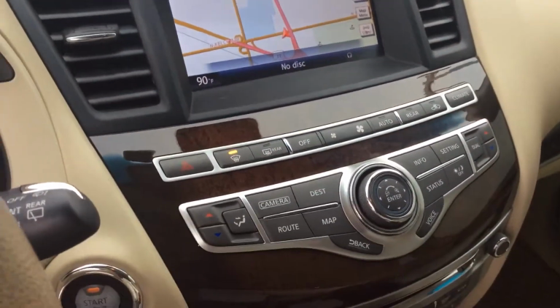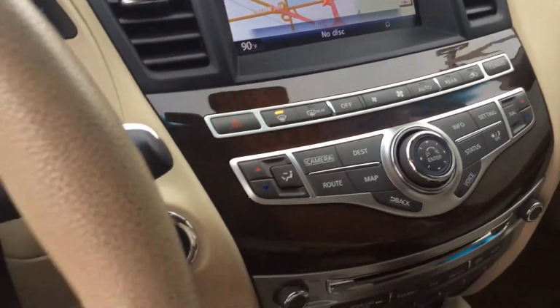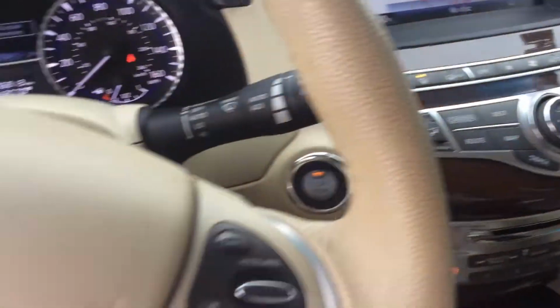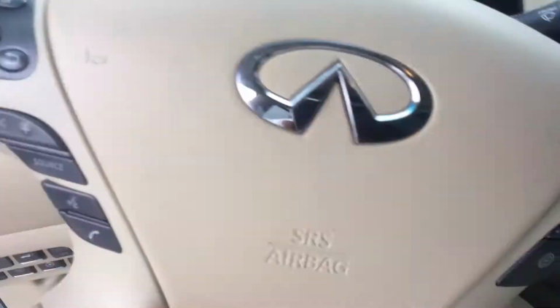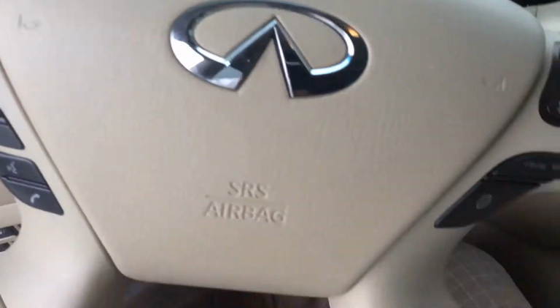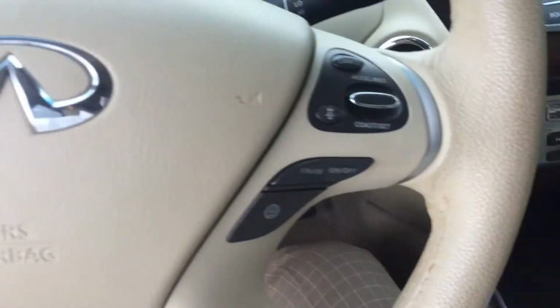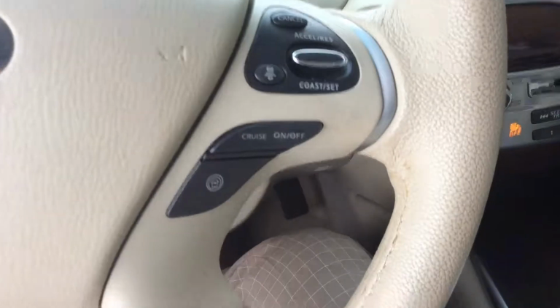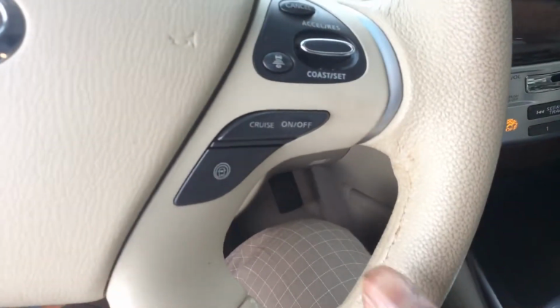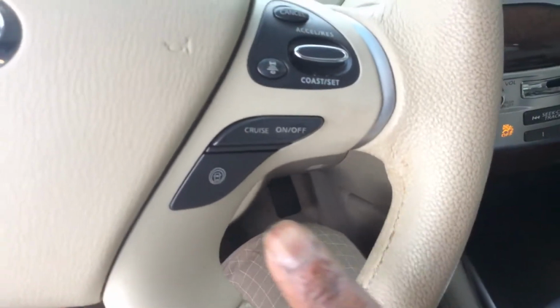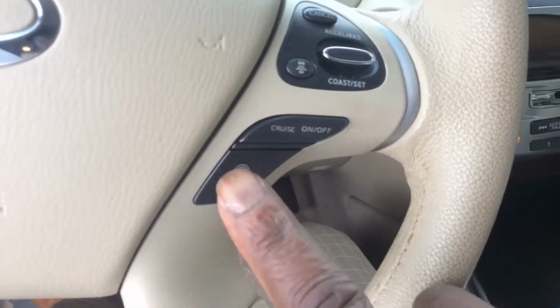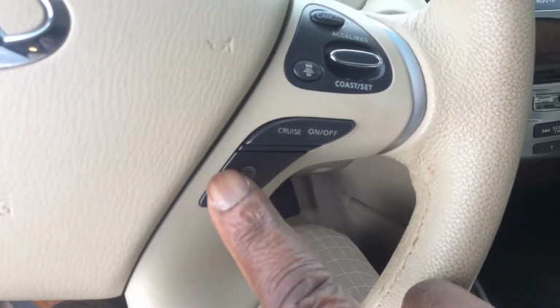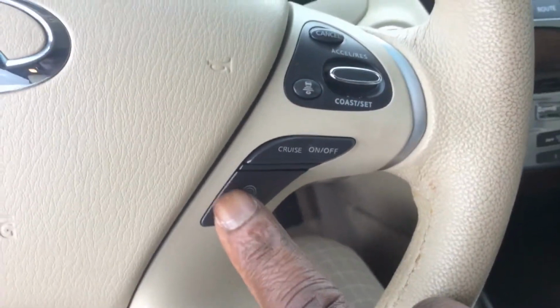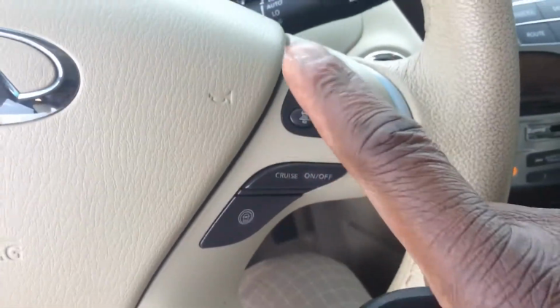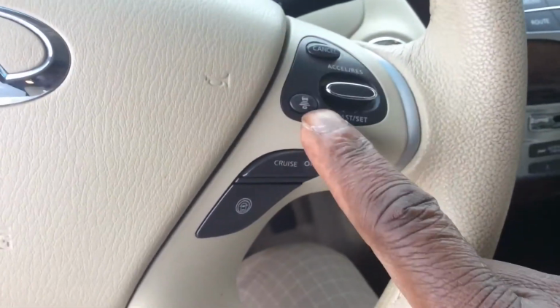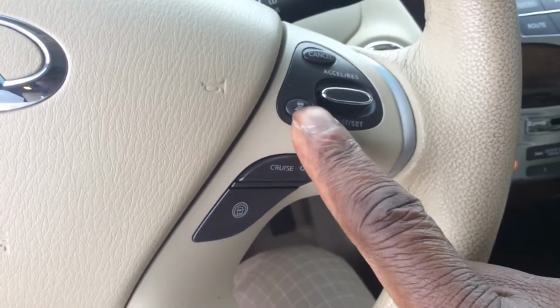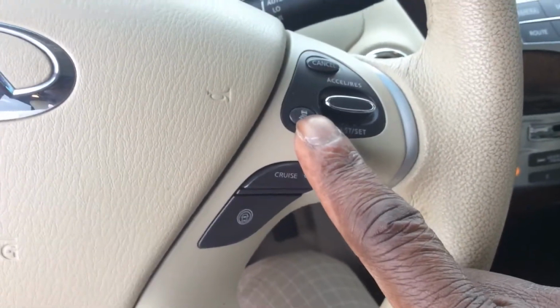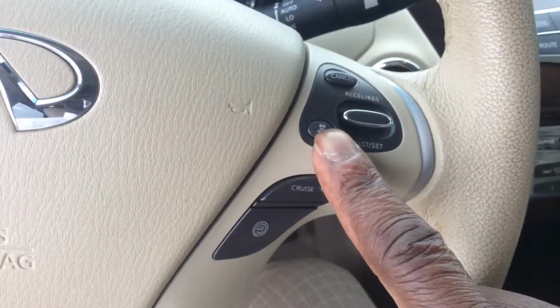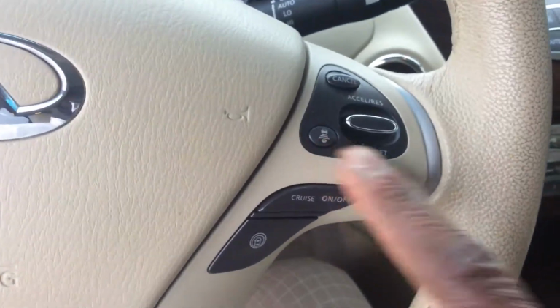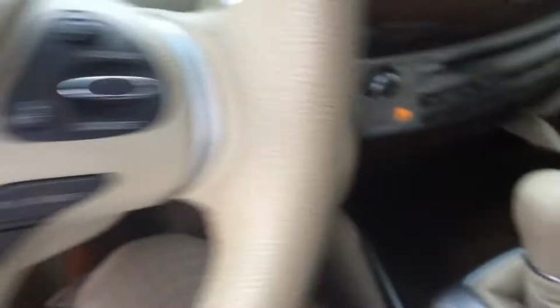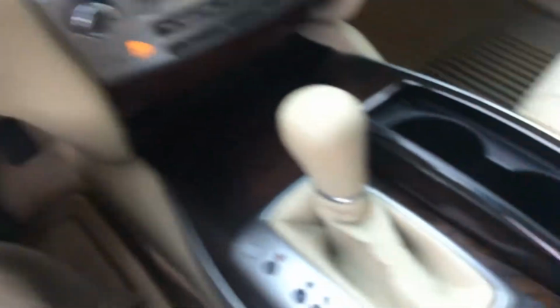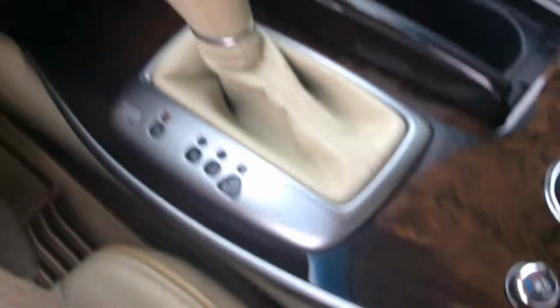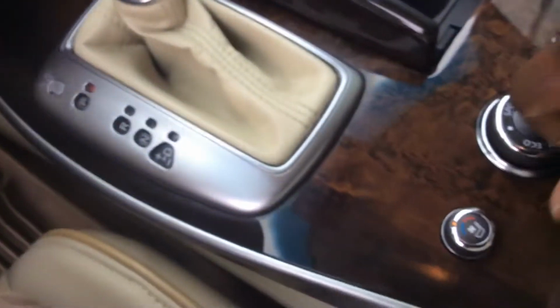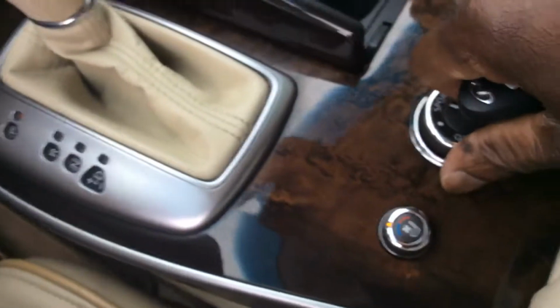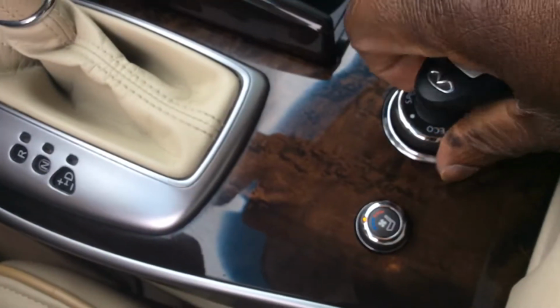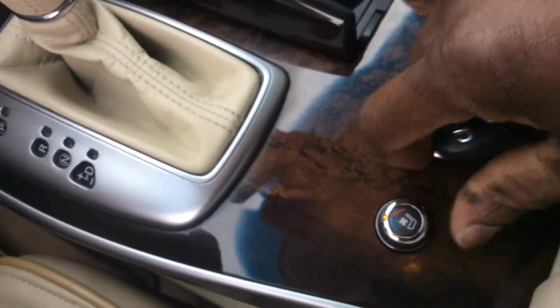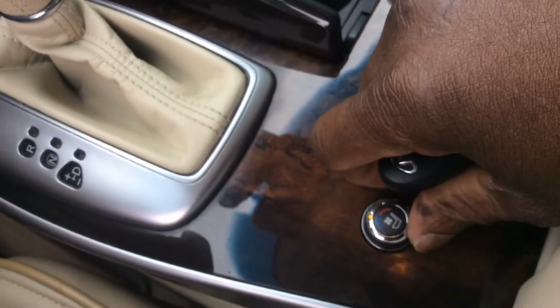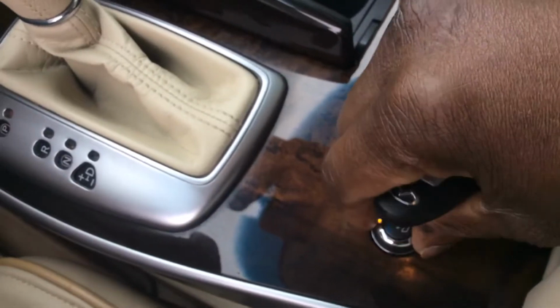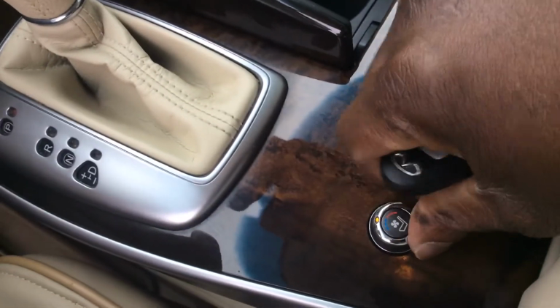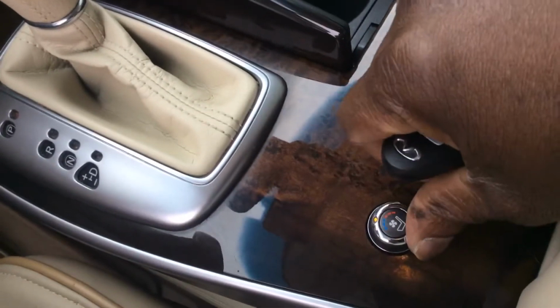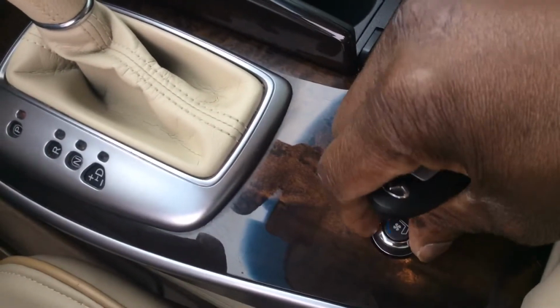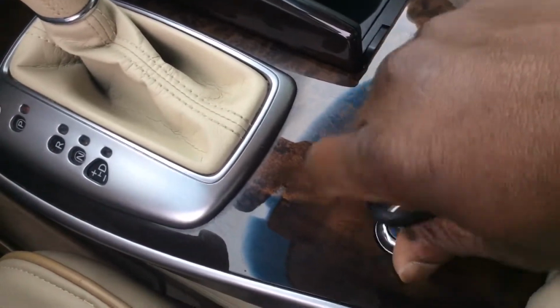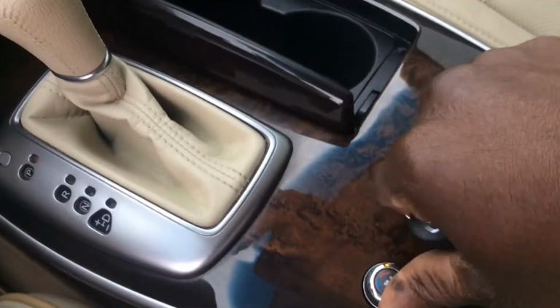It's also got your adaptive cruise control right here, and your distance control also. During summertime you can use the air-conditioned seat, during wintertime you can use the heated seat.